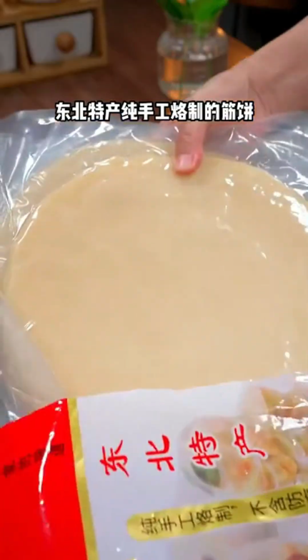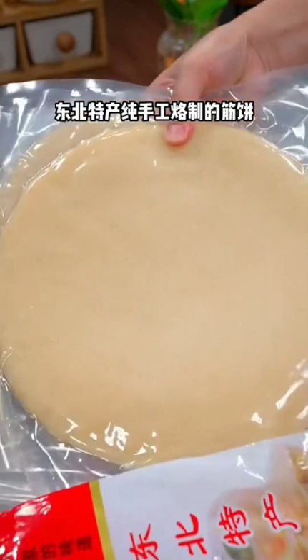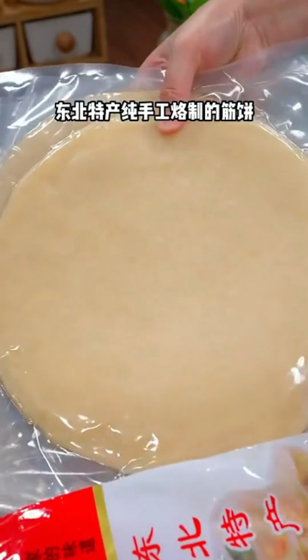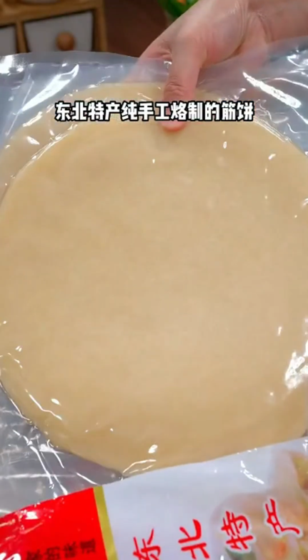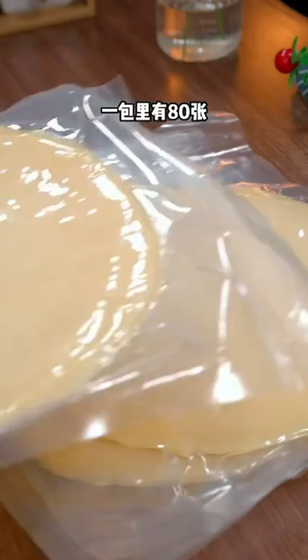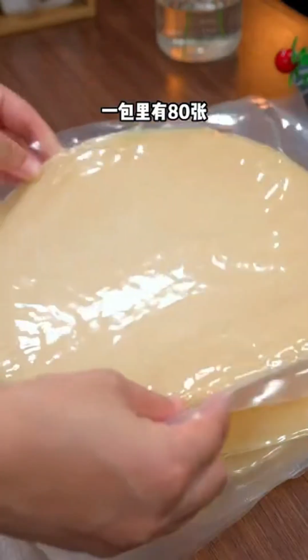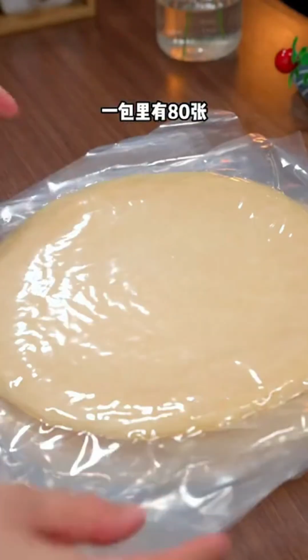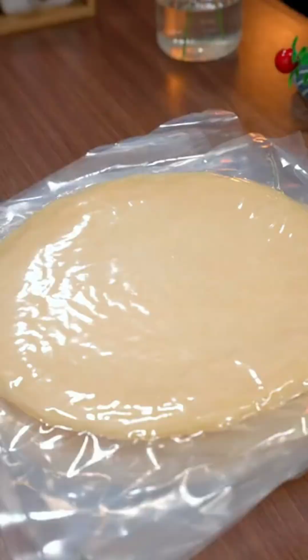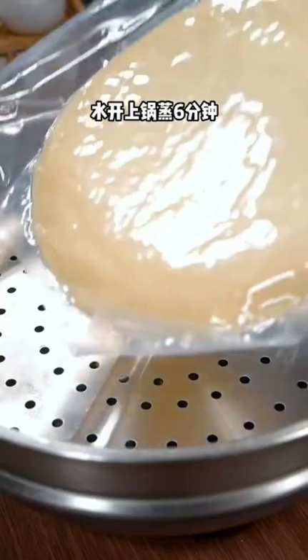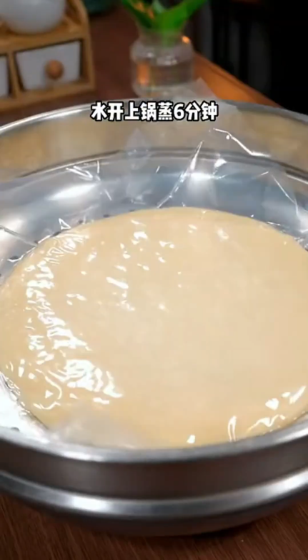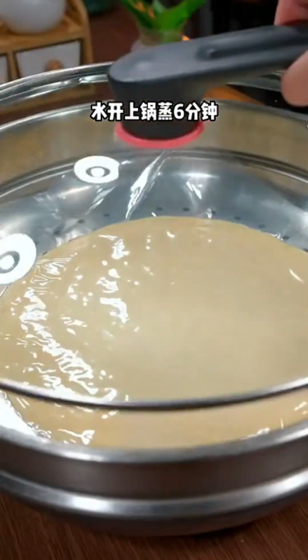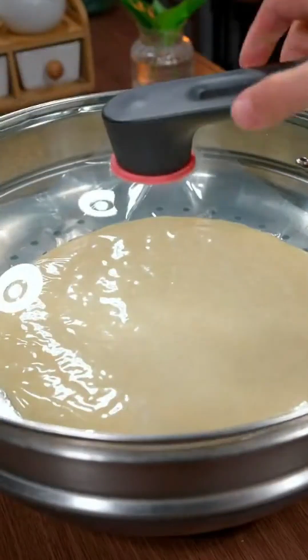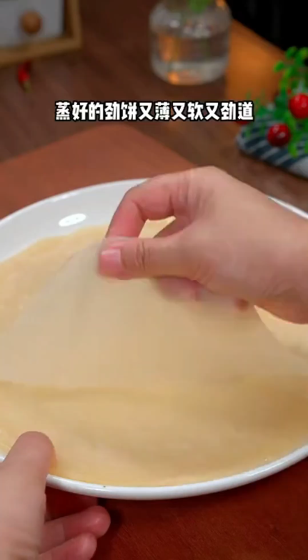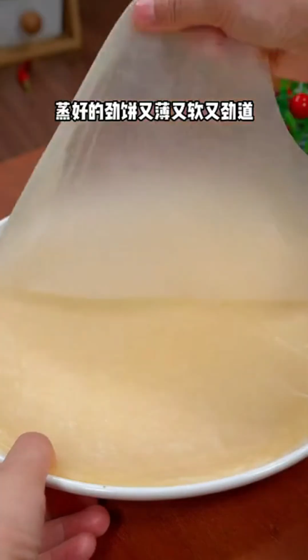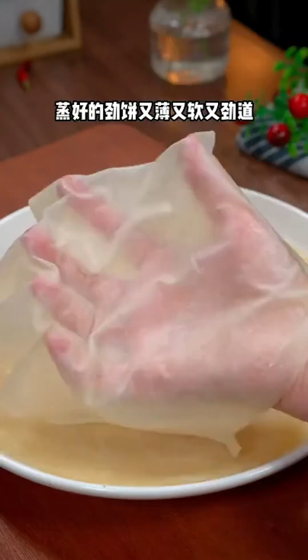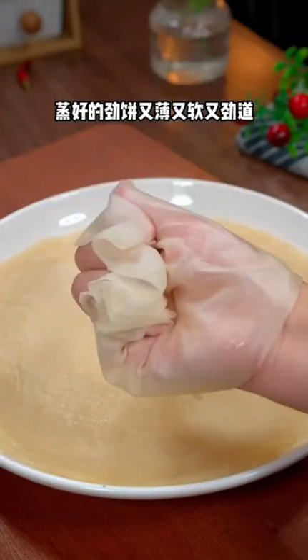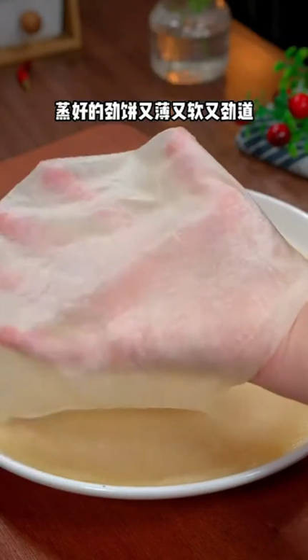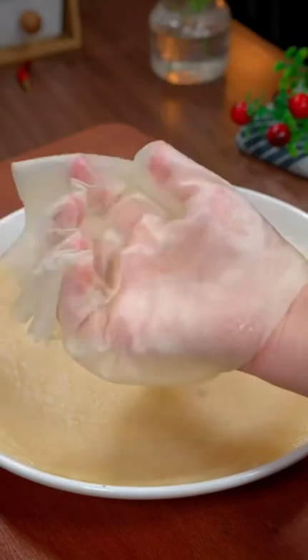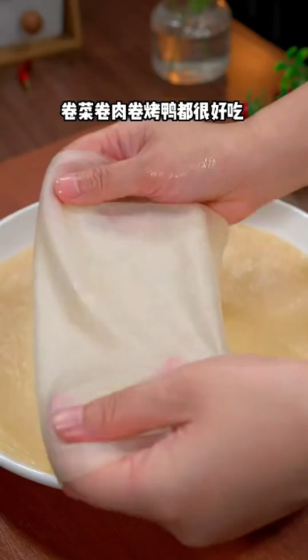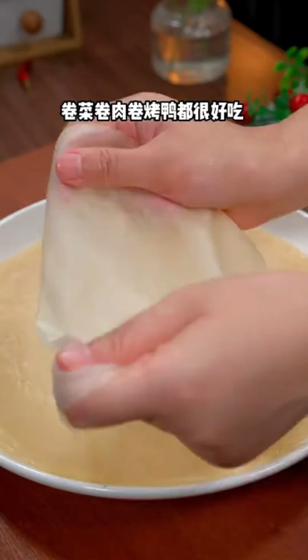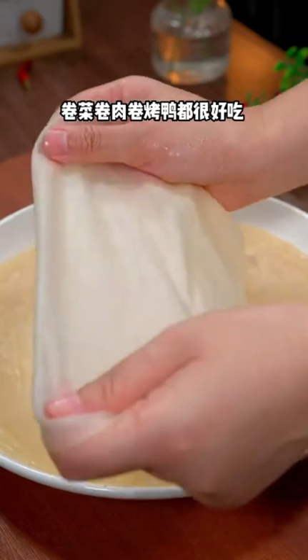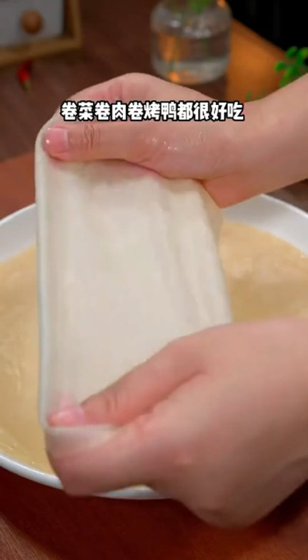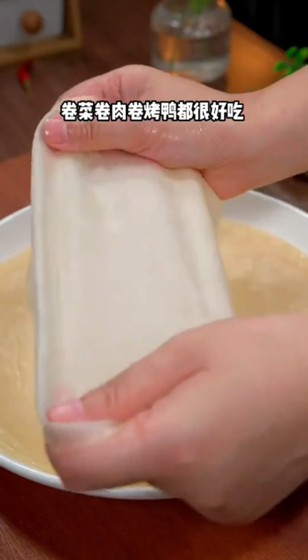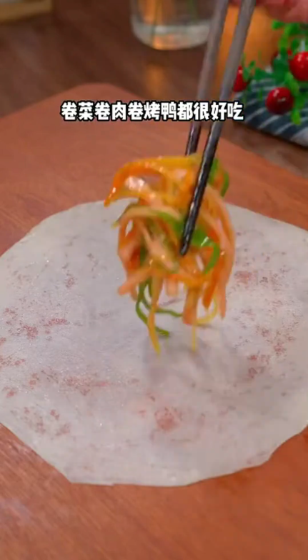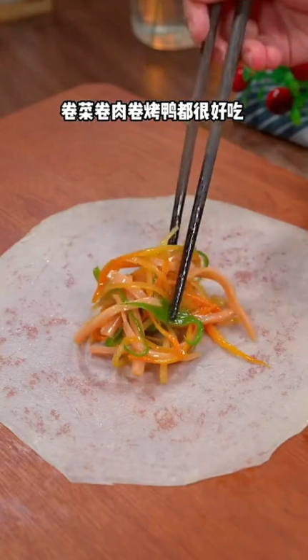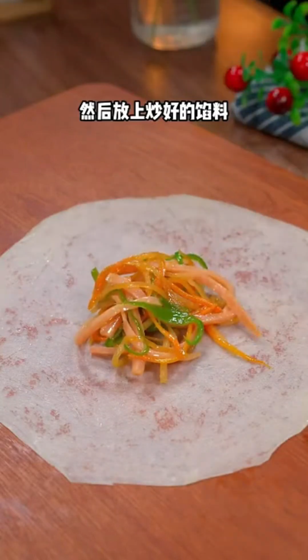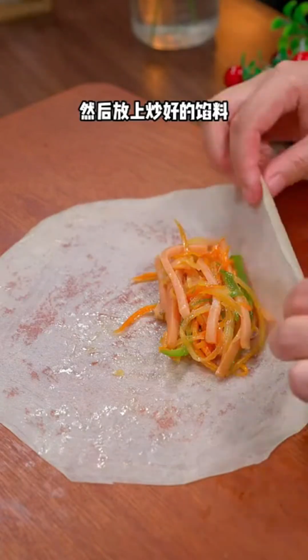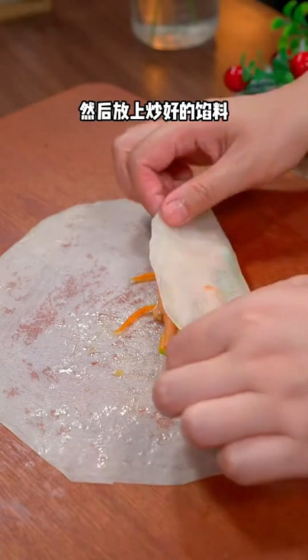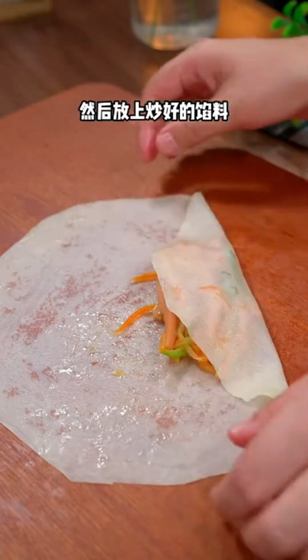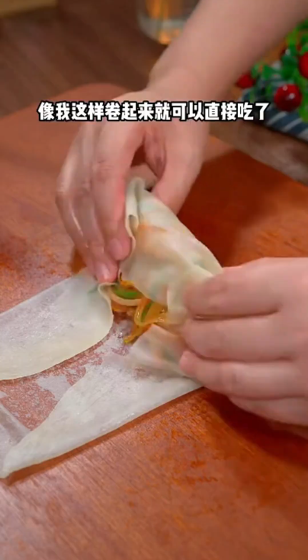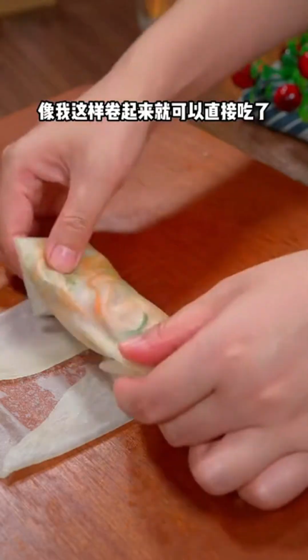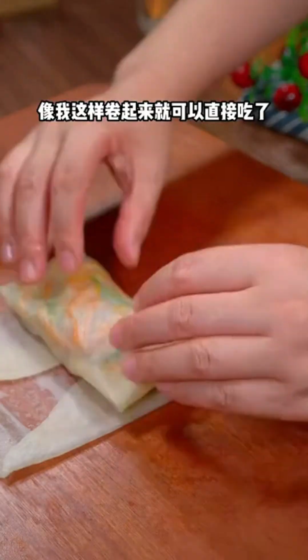For the wrappers, I use a special type of handmade pancake from northeast China. They are completely natural and come in packs of 80. Simply steam the pancakes for six minutes in boiling water. The steamed pancakes turn out thin, soft, and chewy, making them perfect for wrapping vegetables or roast duck.